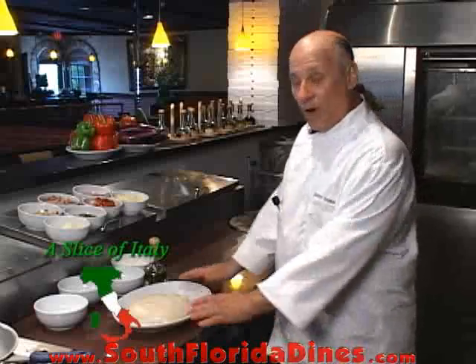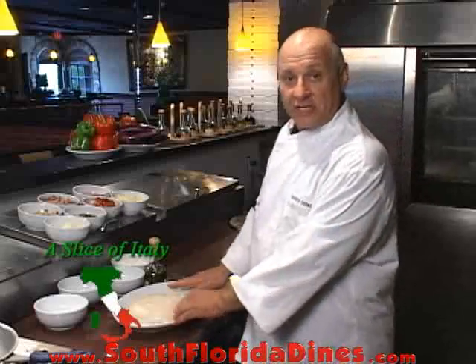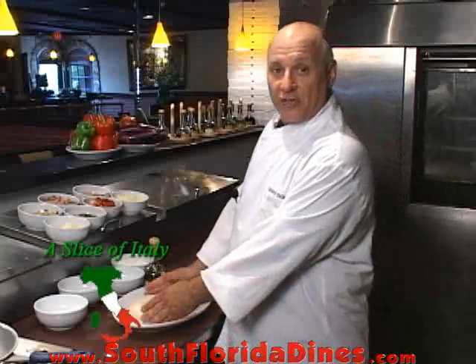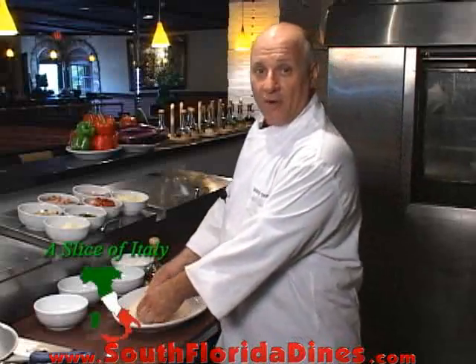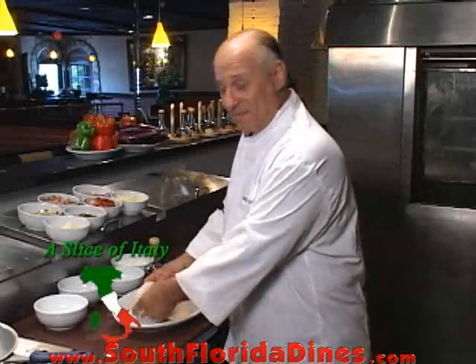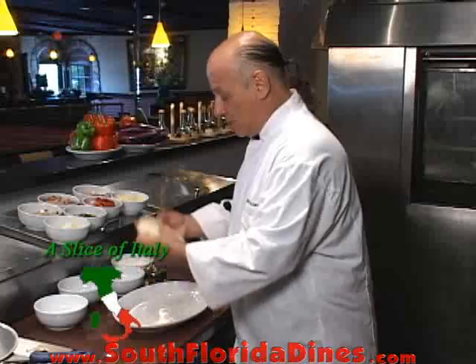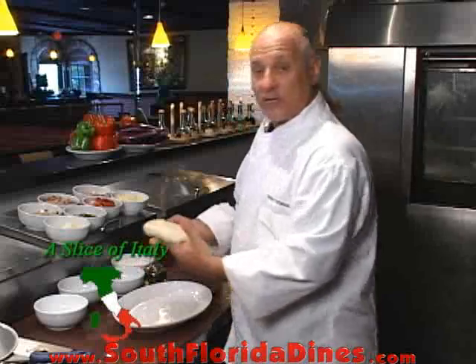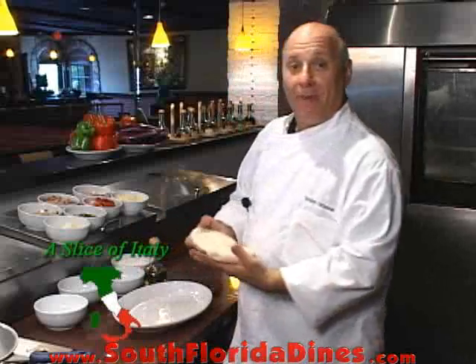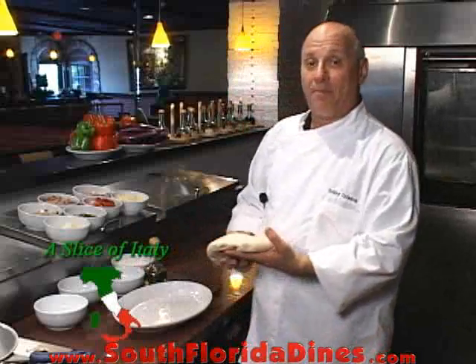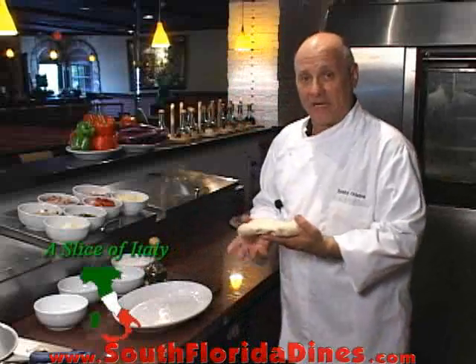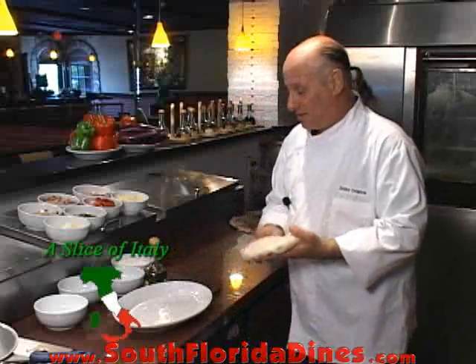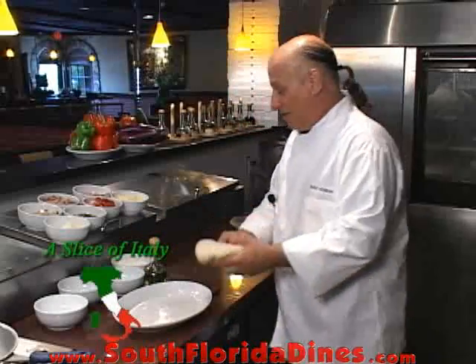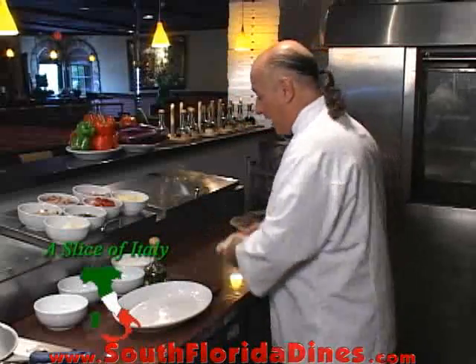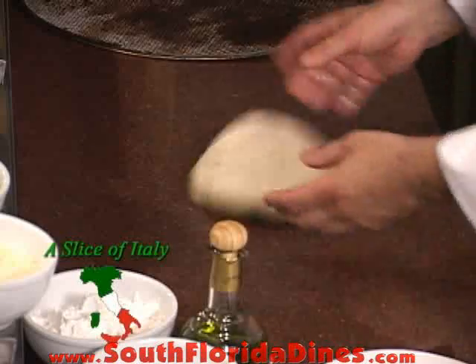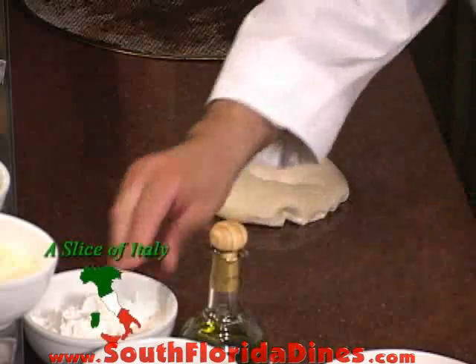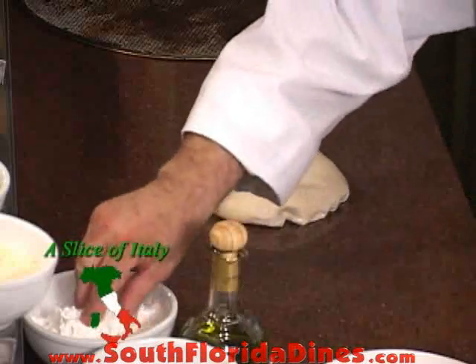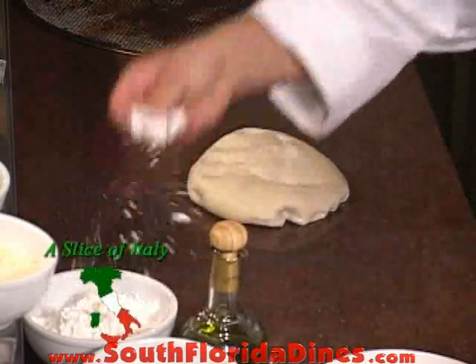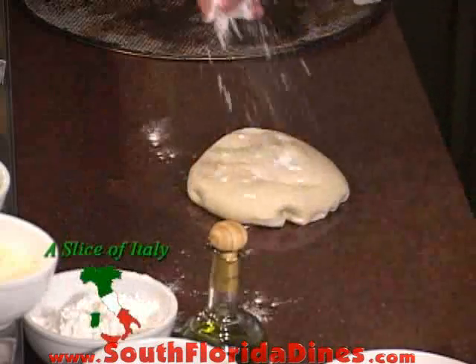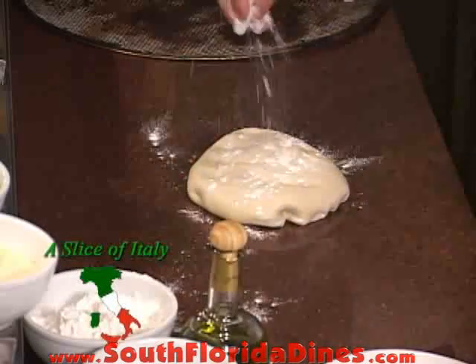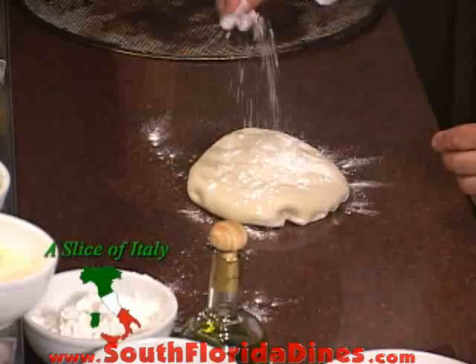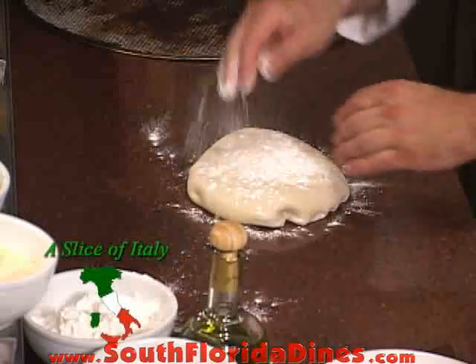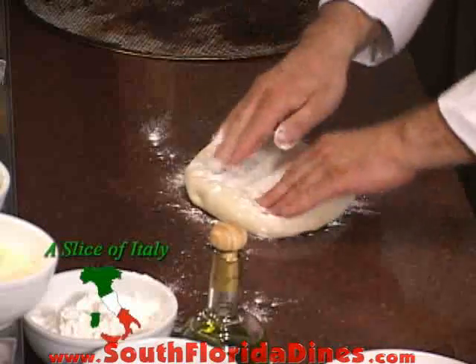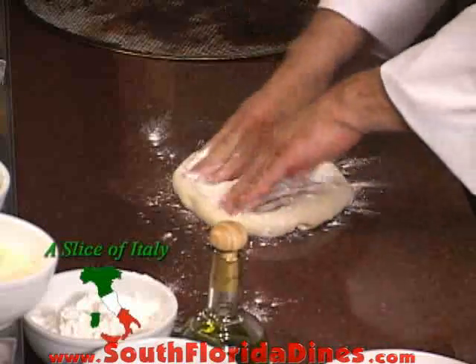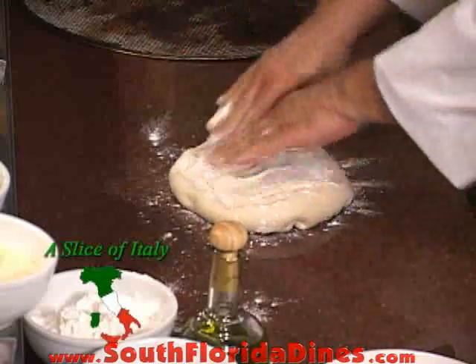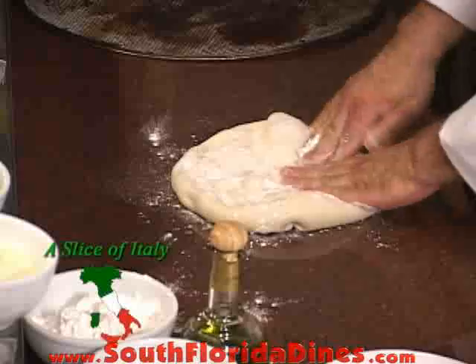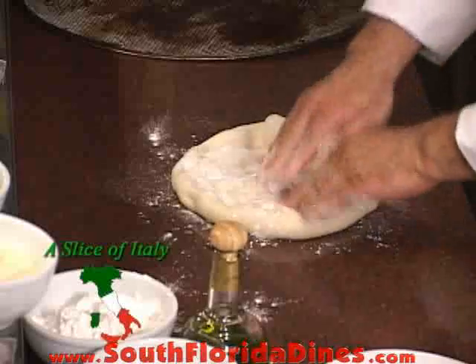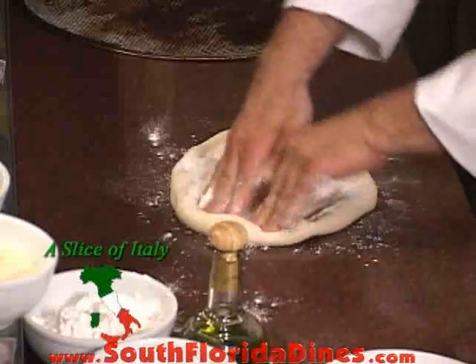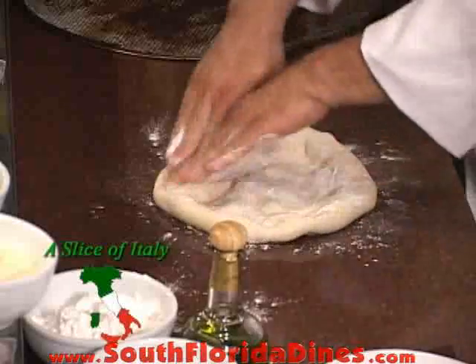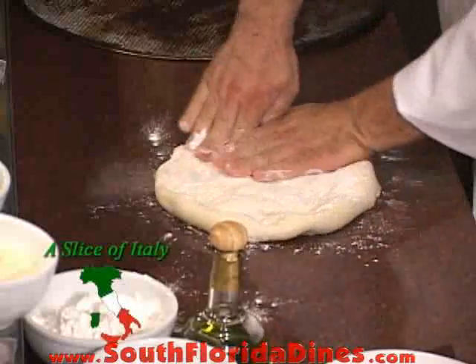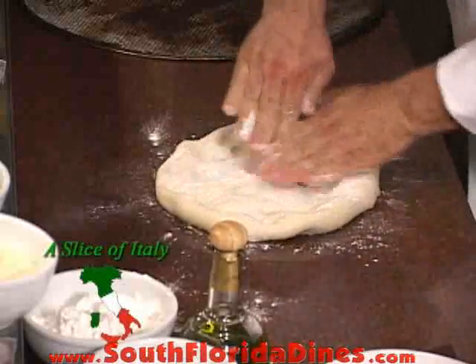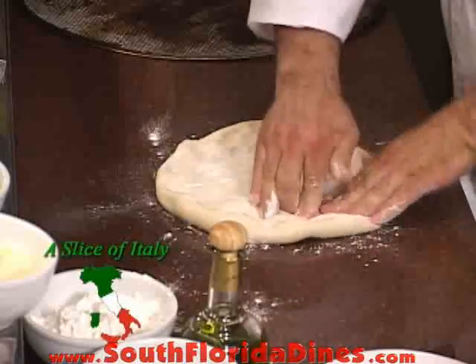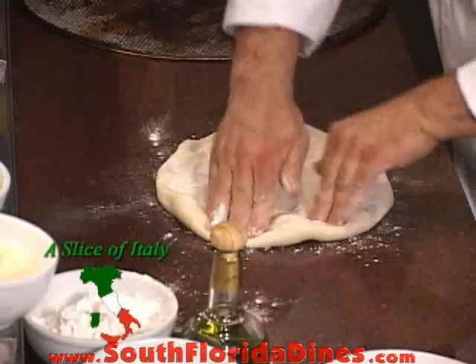First you take your dough, which you can buy at Publix, okay? Instead of making it, you sprinkle a little flour, you lay it out flat and square.